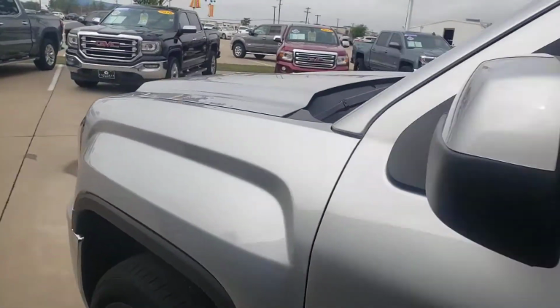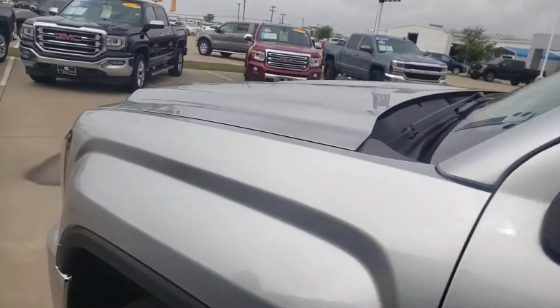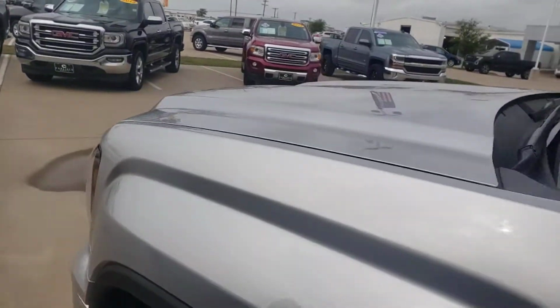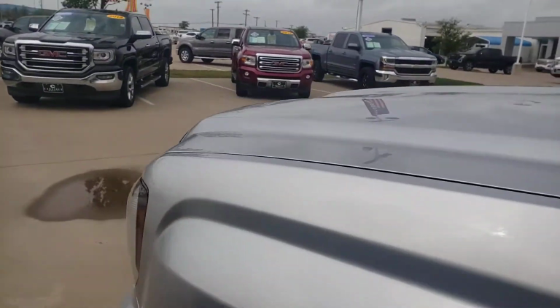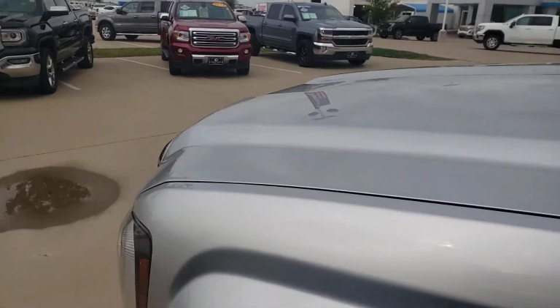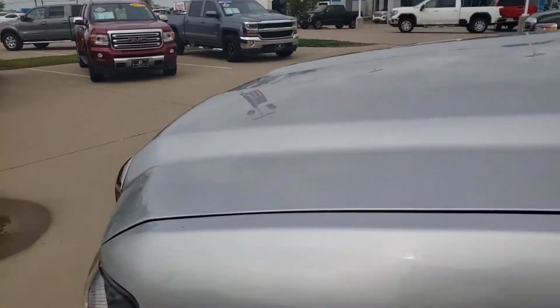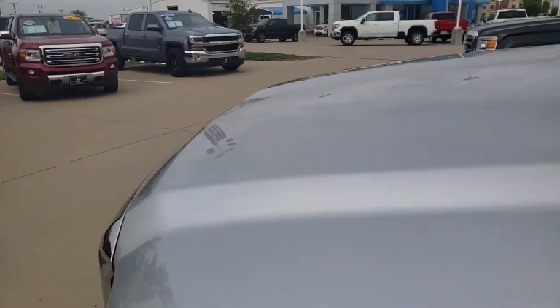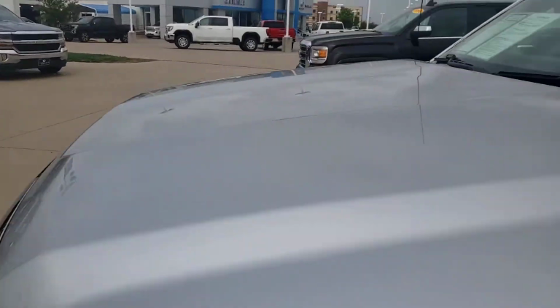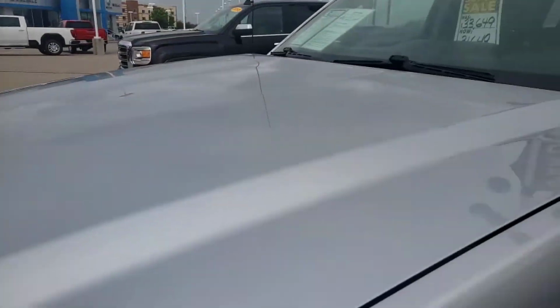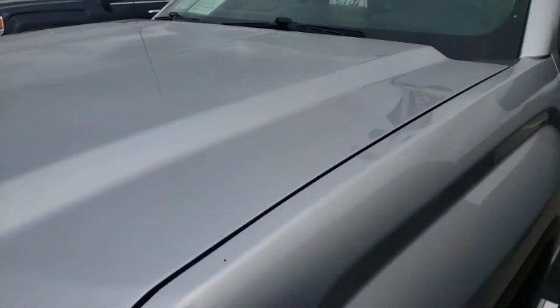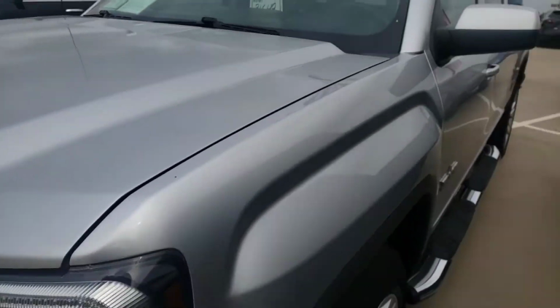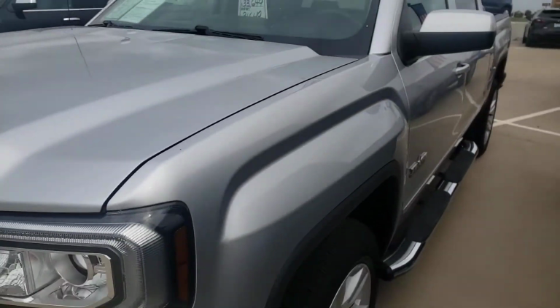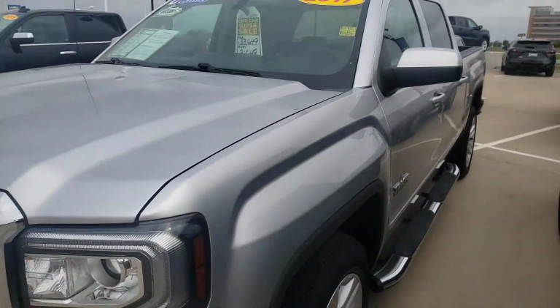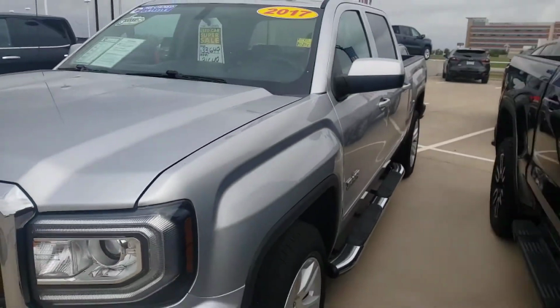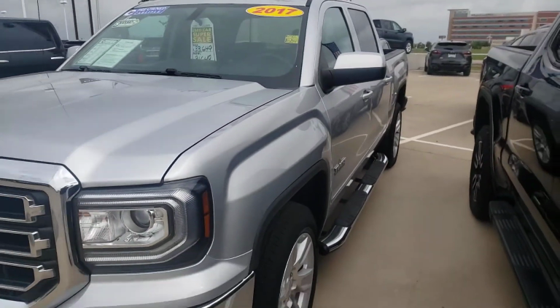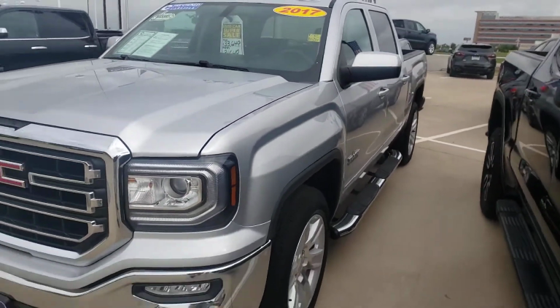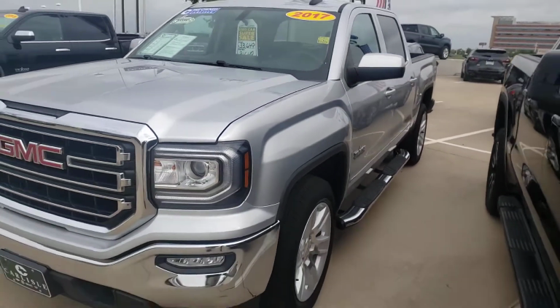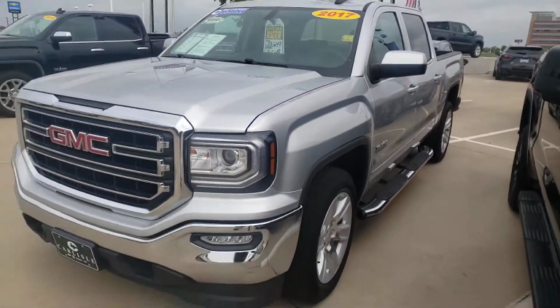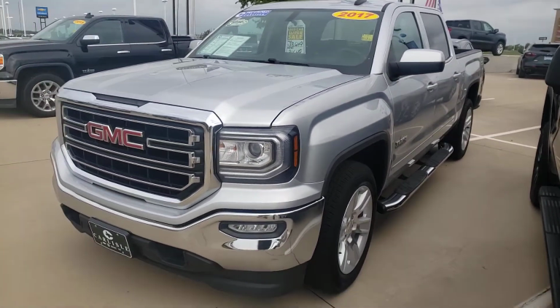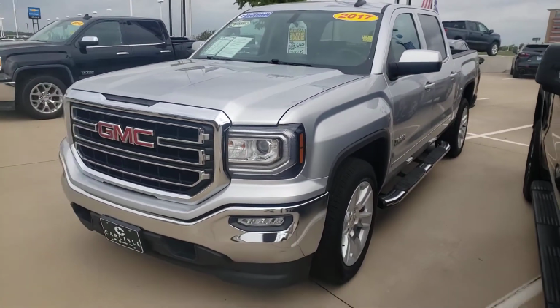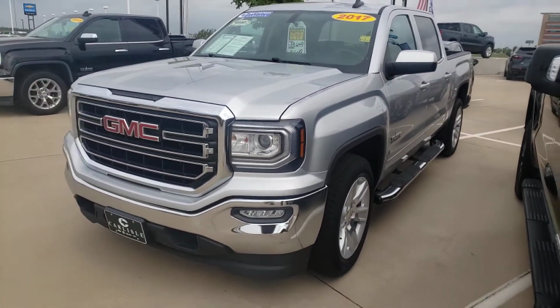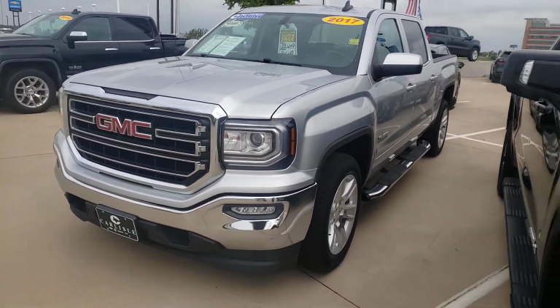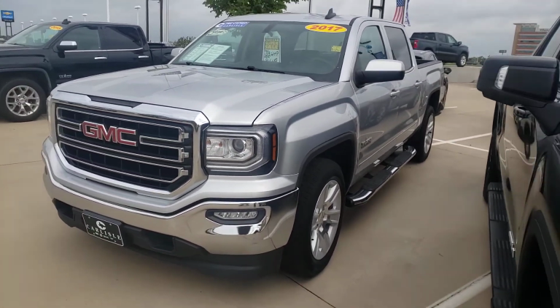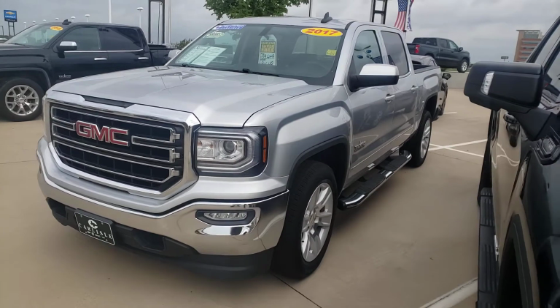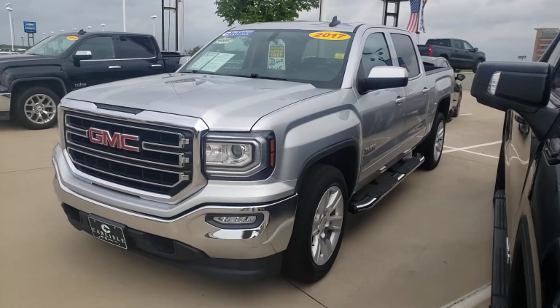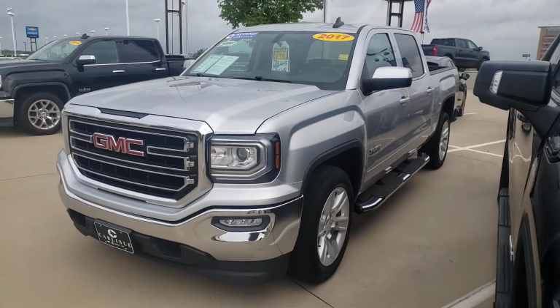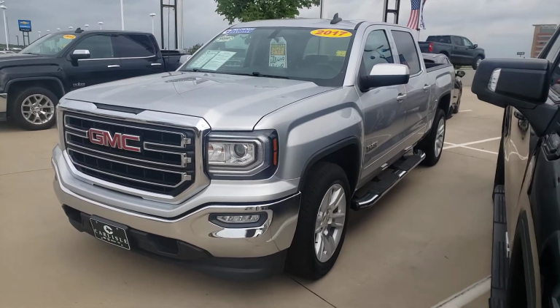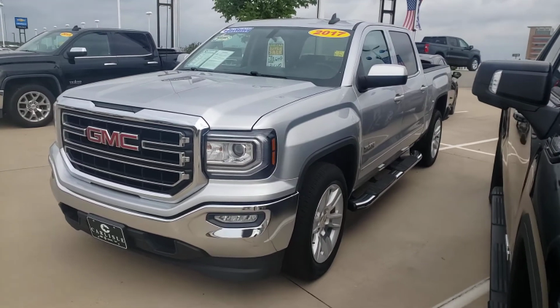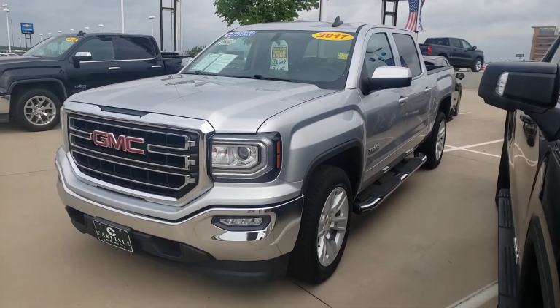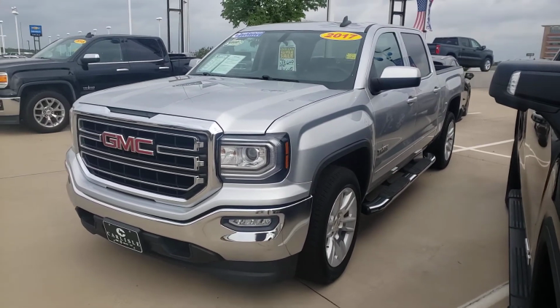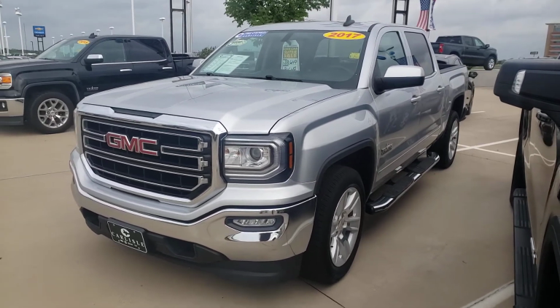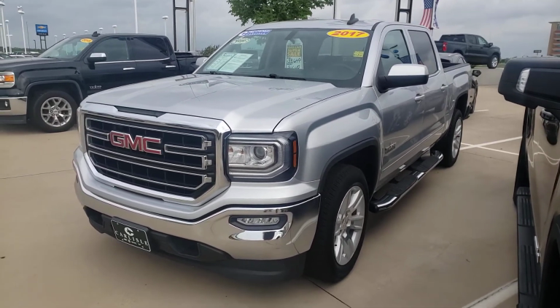We've been here since 1926 and we'll be here for you in the future. Call on this 2017 GMC Sierra — it will not last.